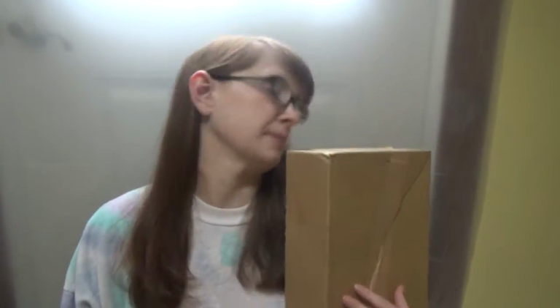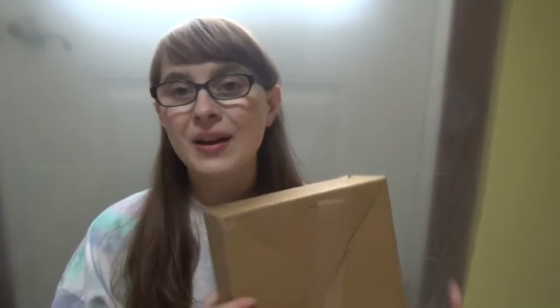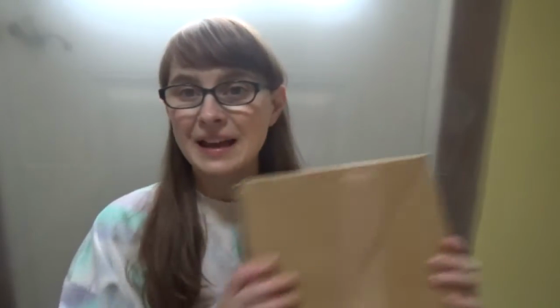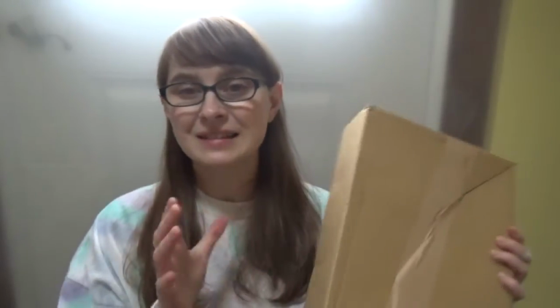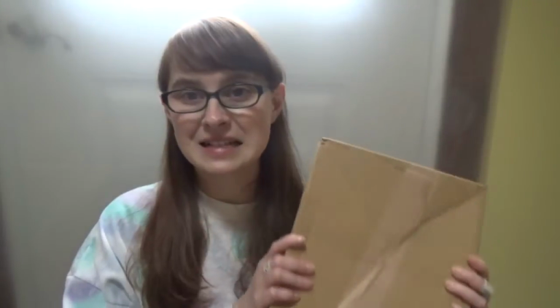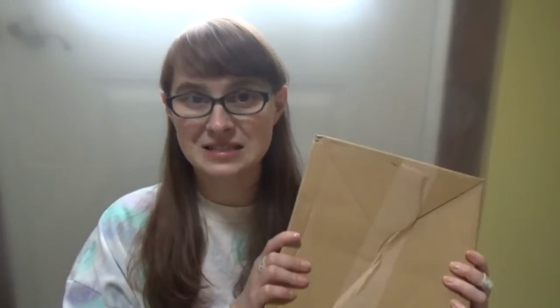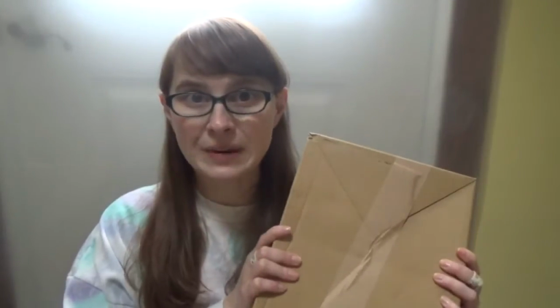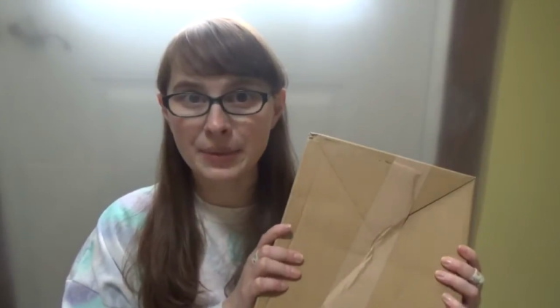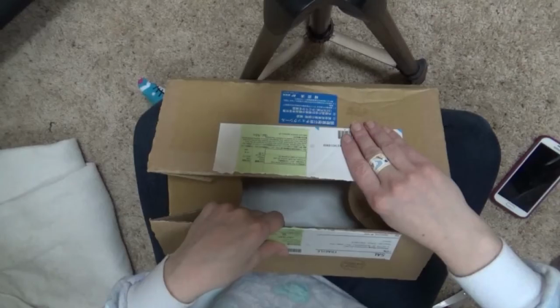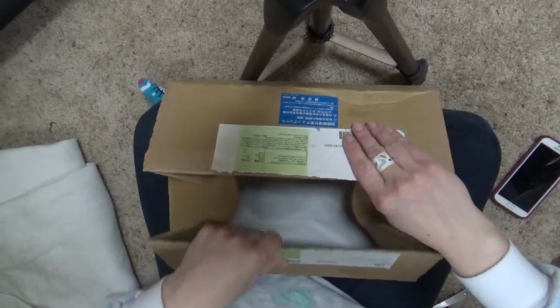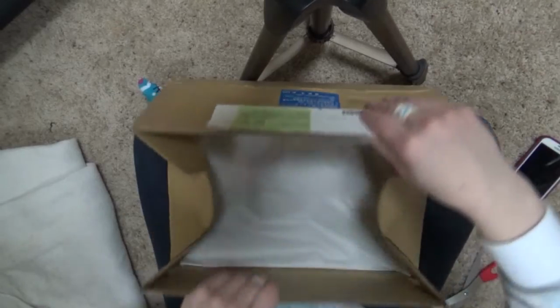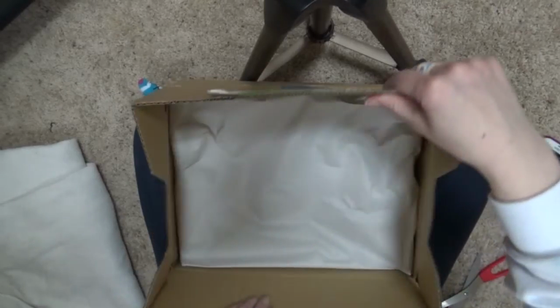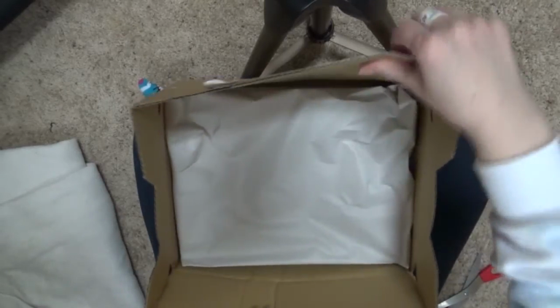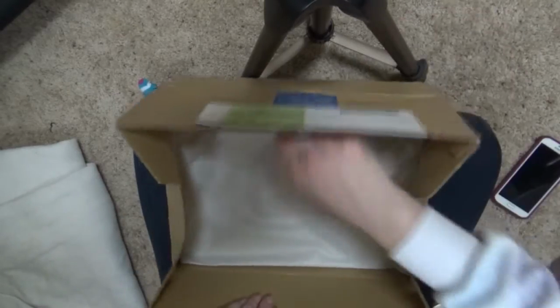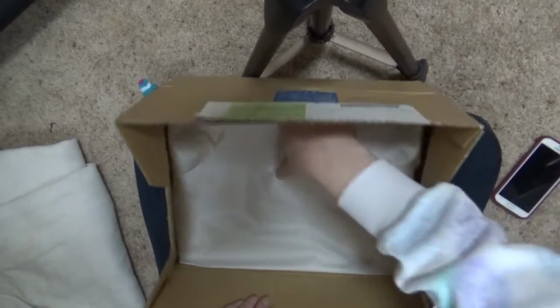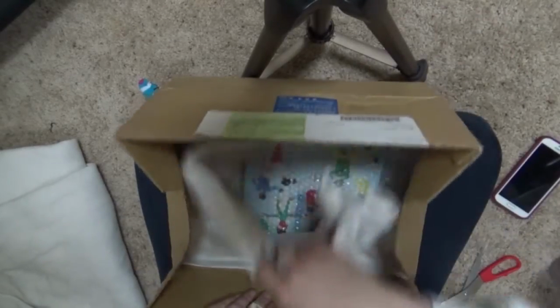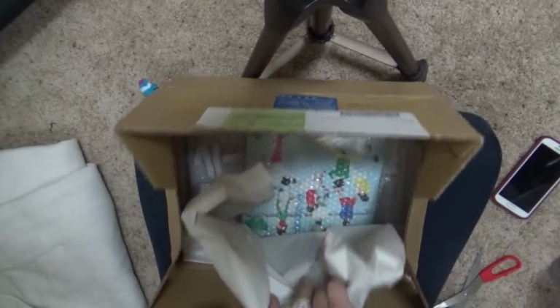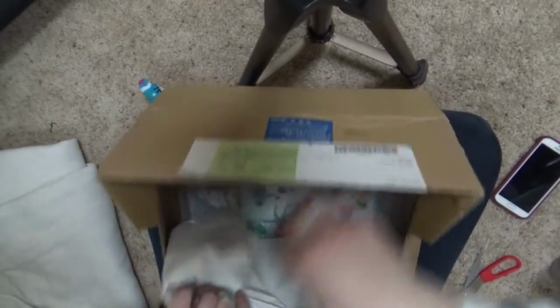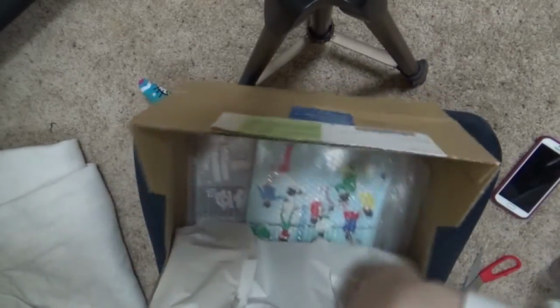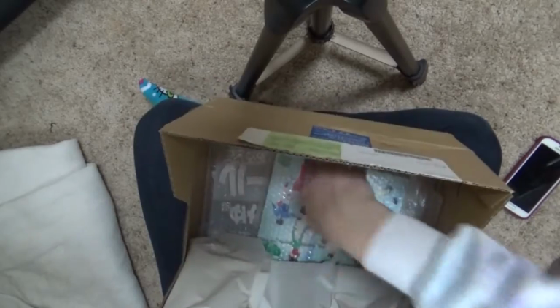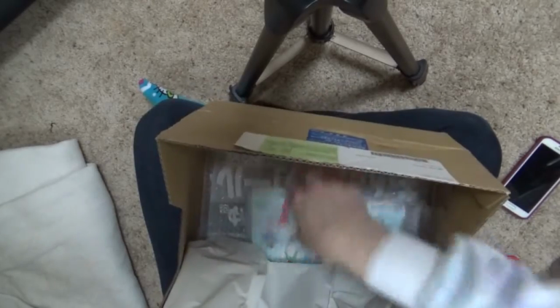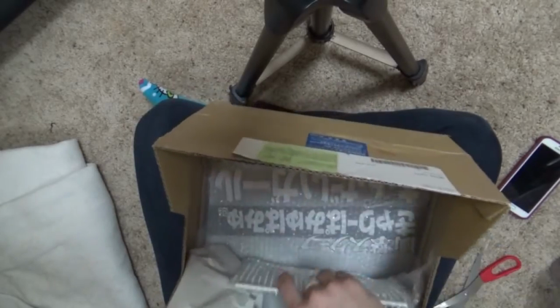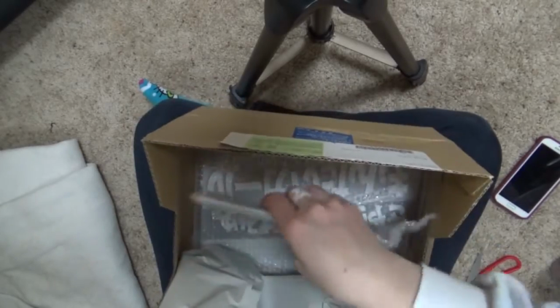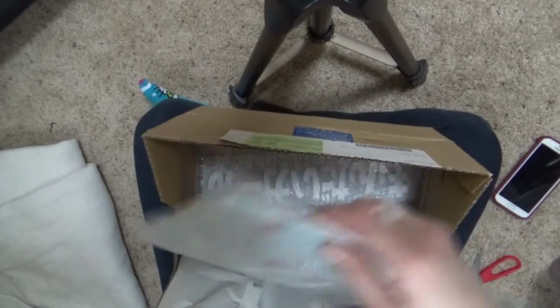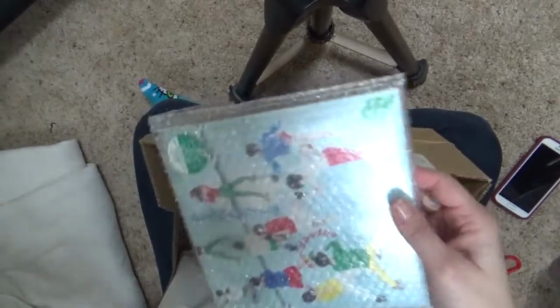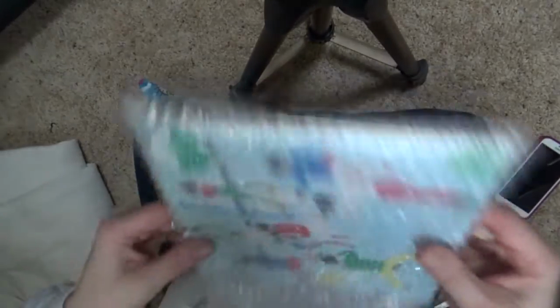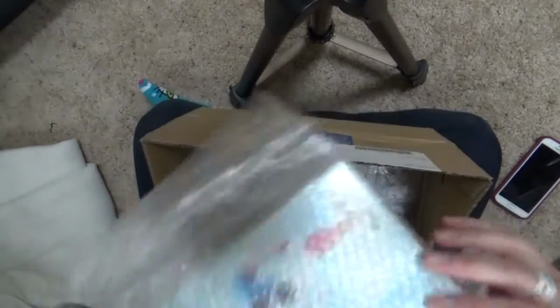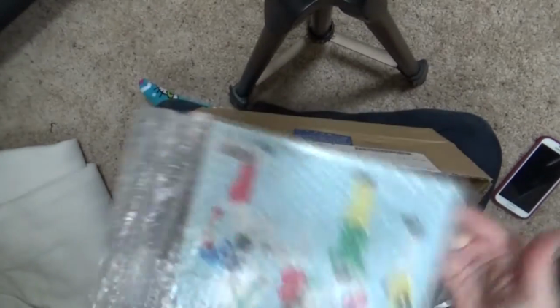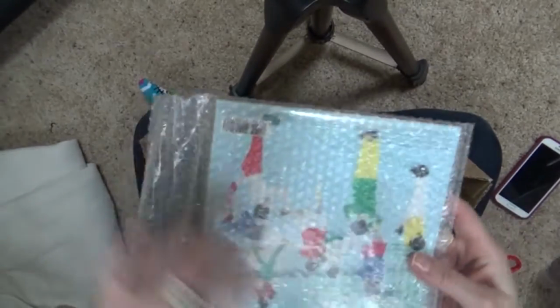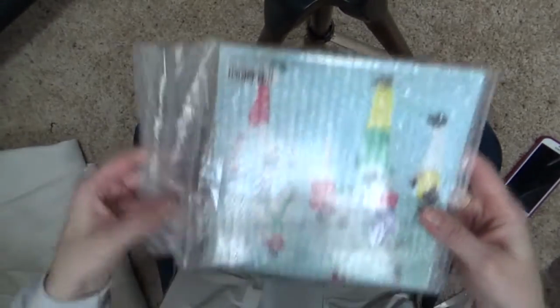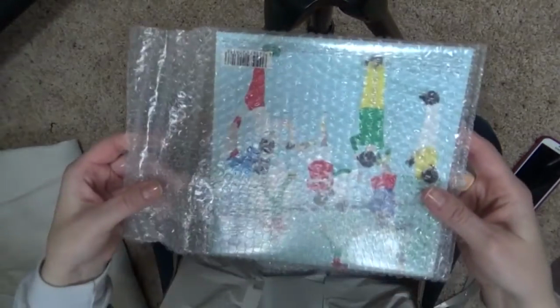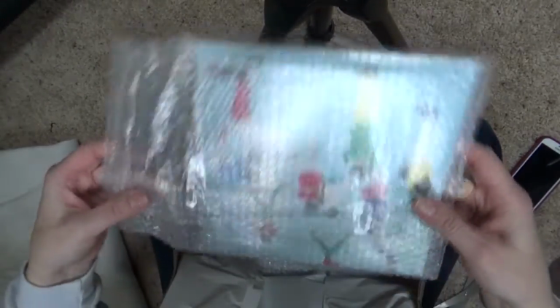So anyway, let's open it up. Here we go. Okay, so here's the single.